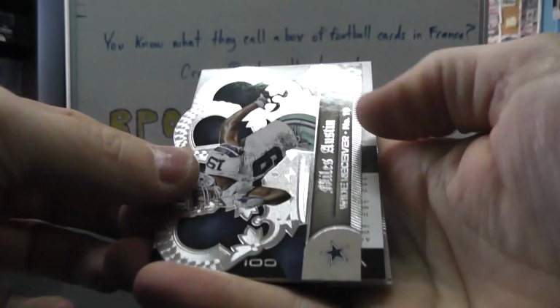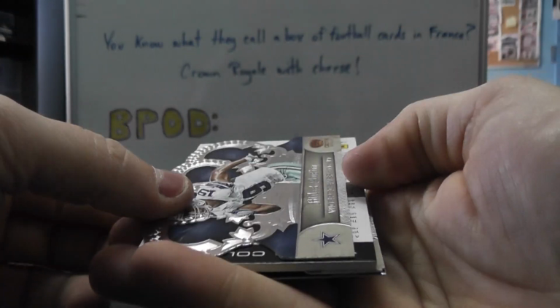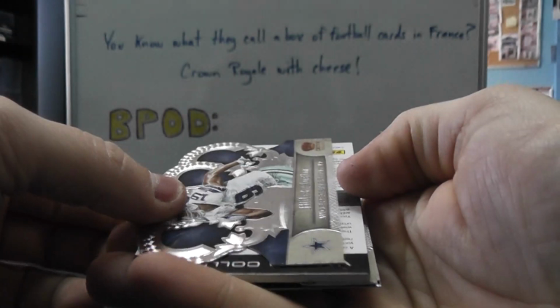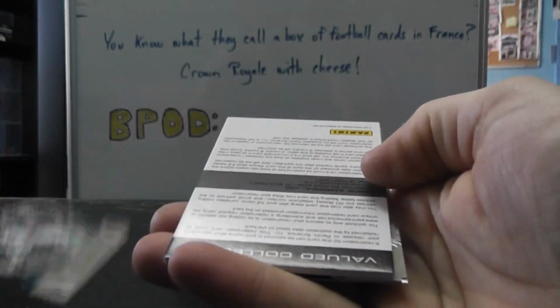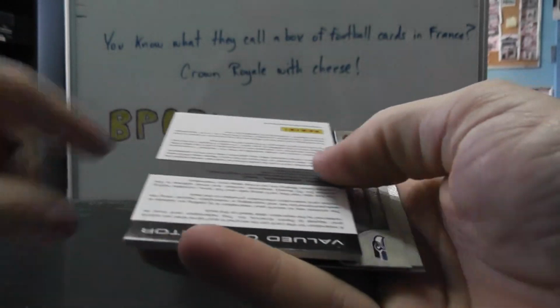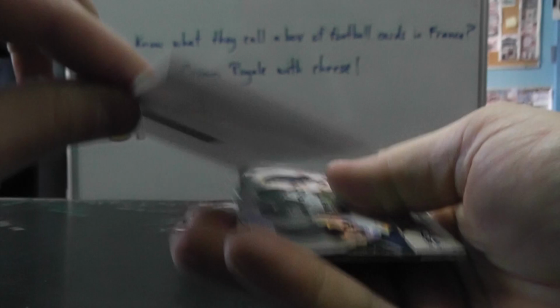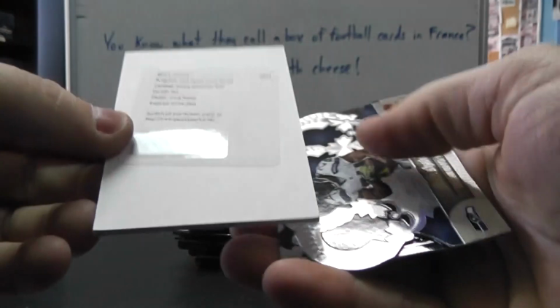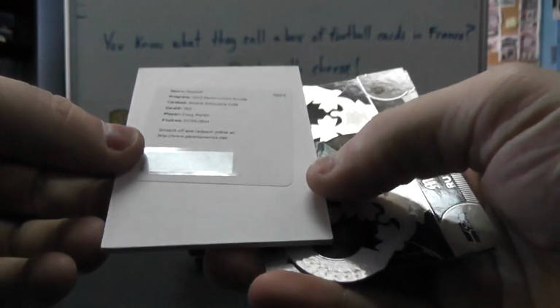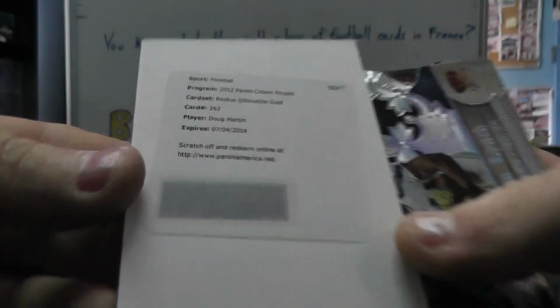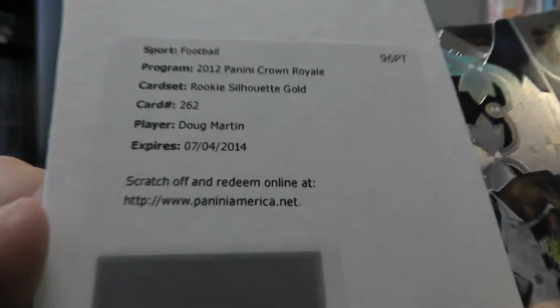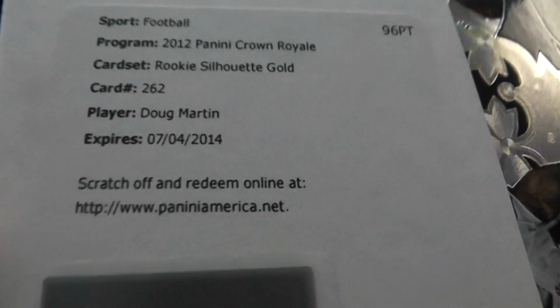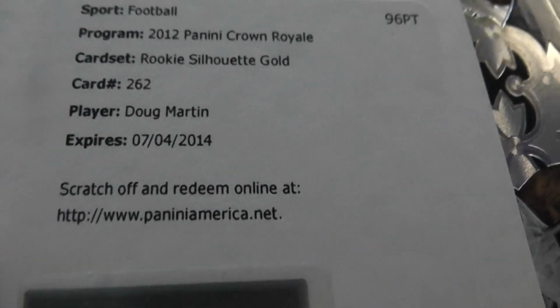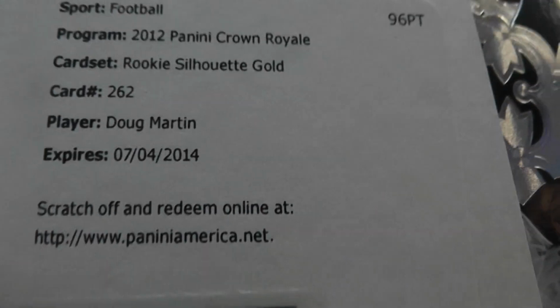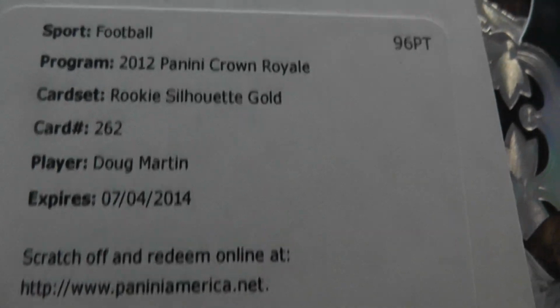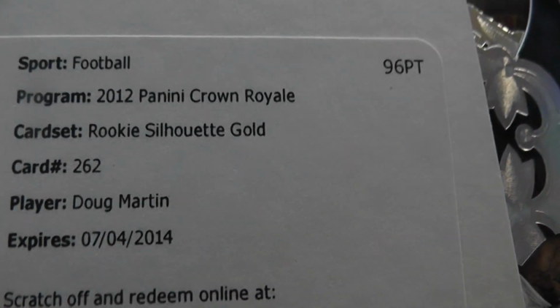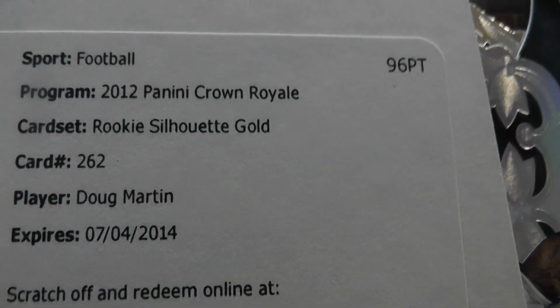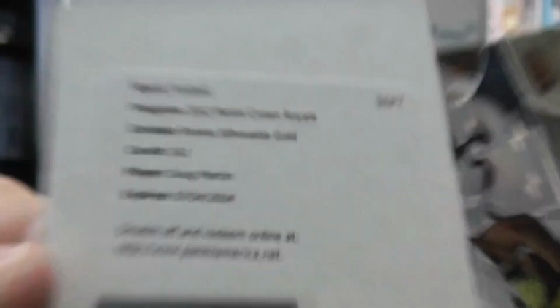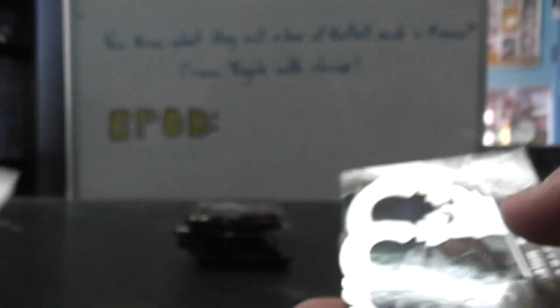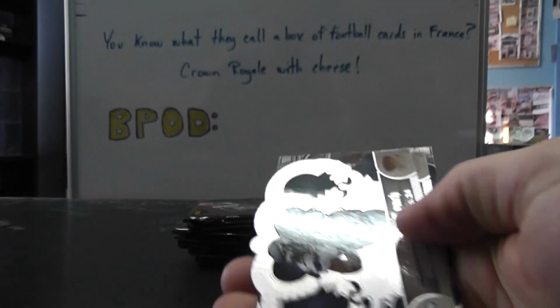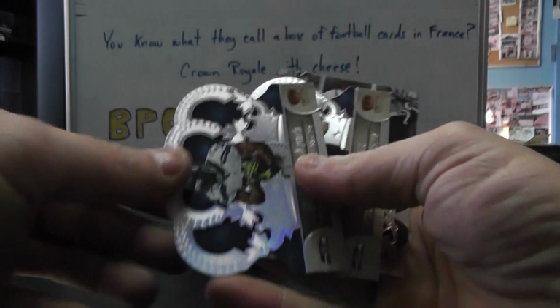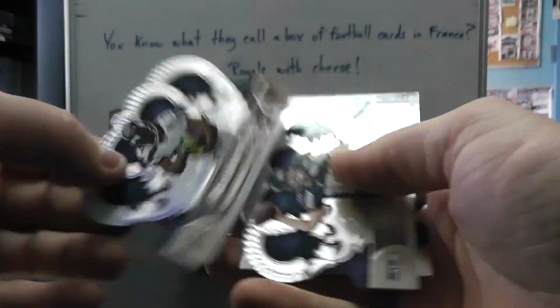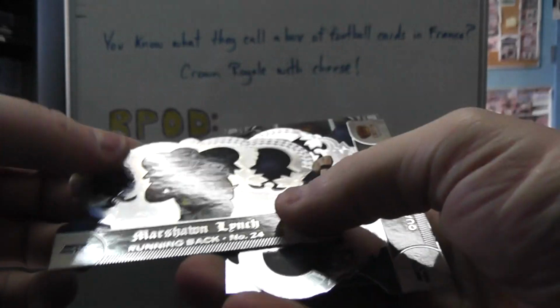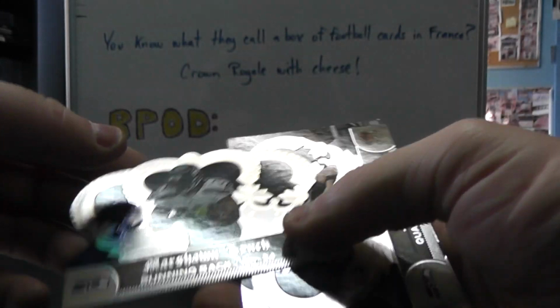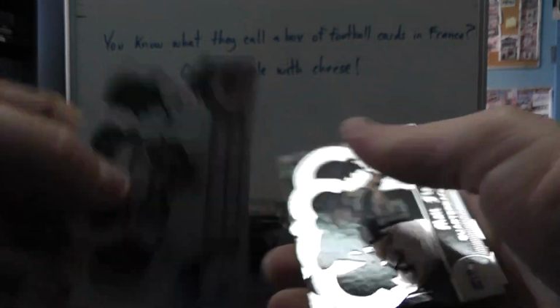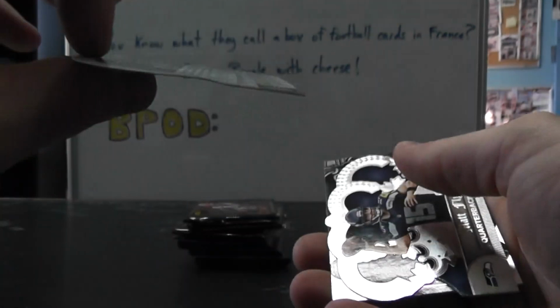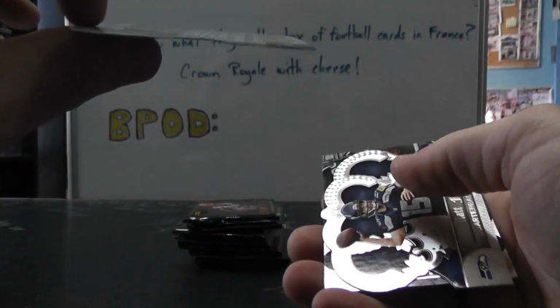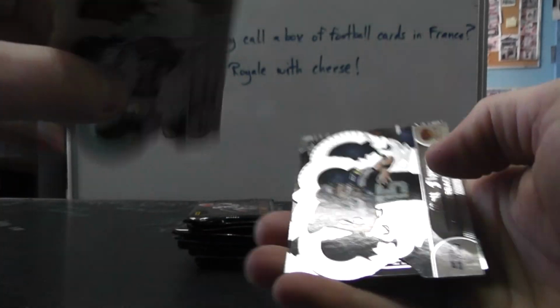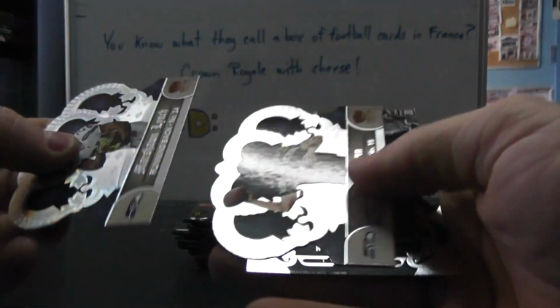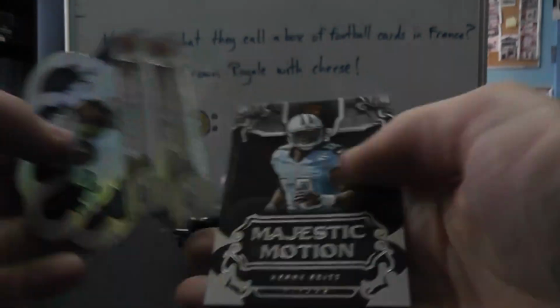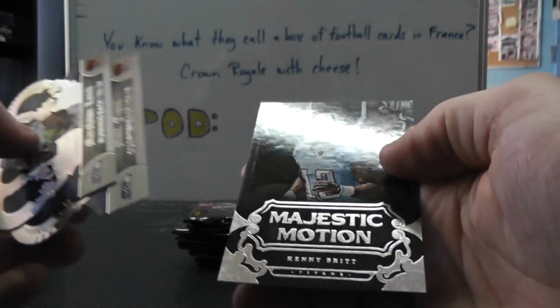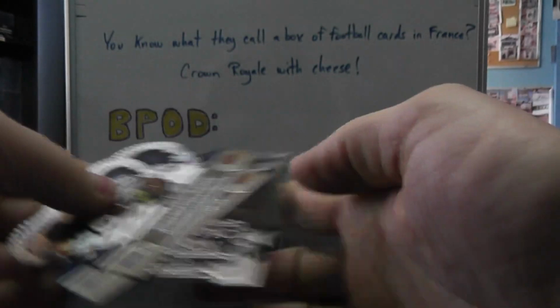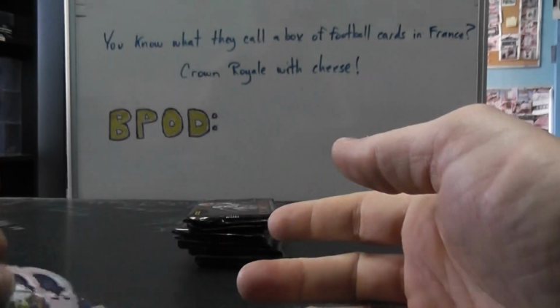We have Miles Austin Silhouette Patch, nice one. Doug Martin, the gold version. That sucks that the big ones are not made yet. Marshawn Lynch, 149, and Kenny Brett.